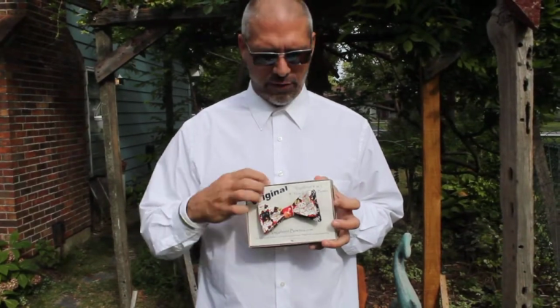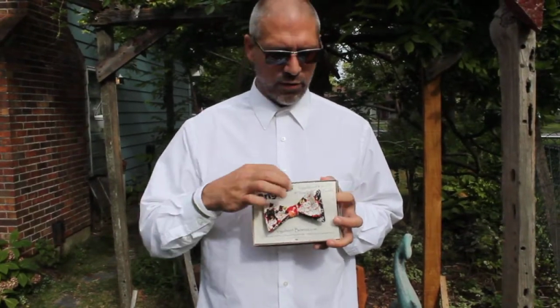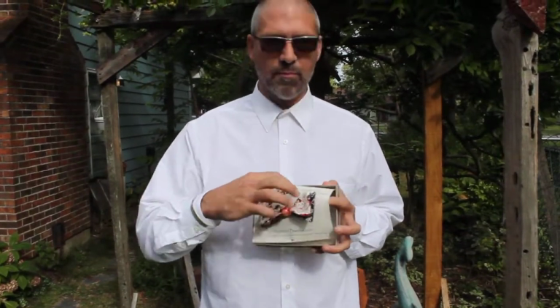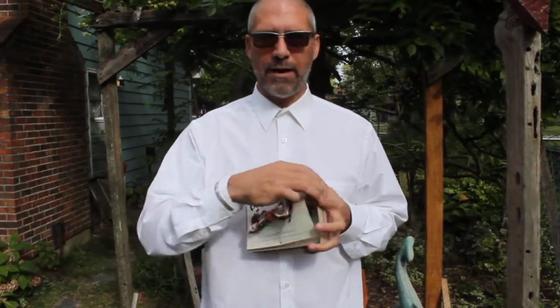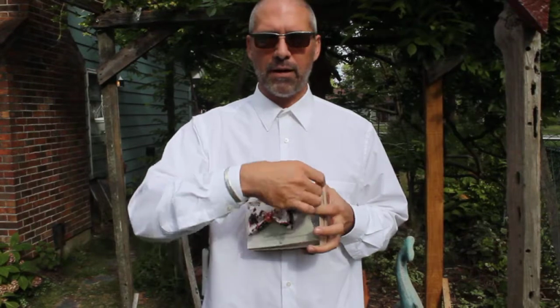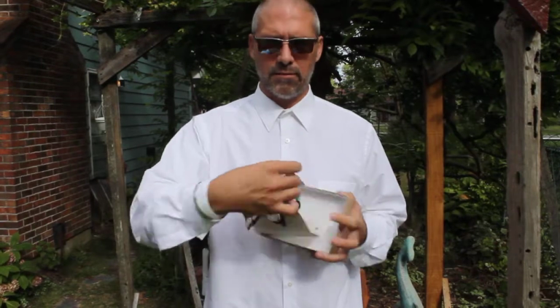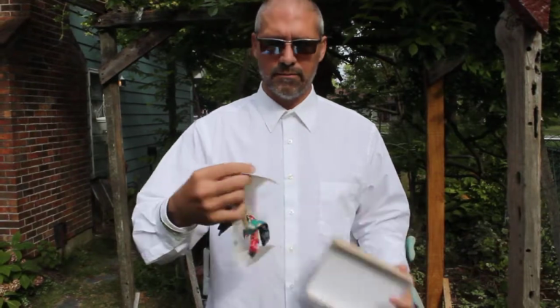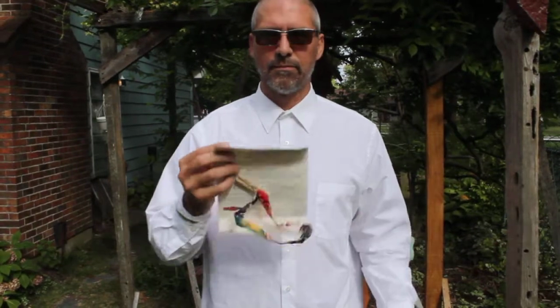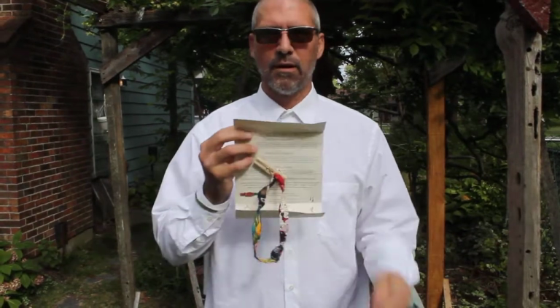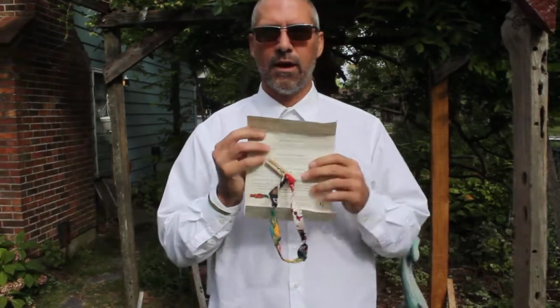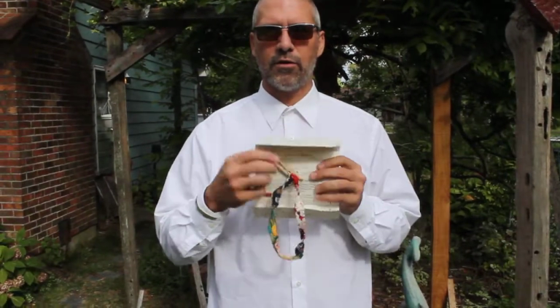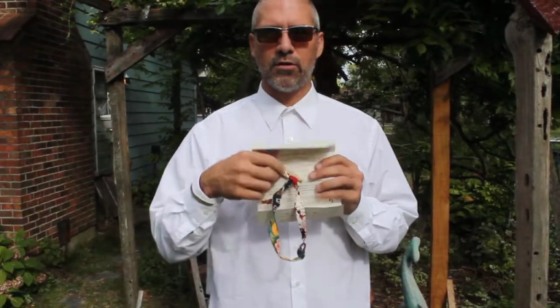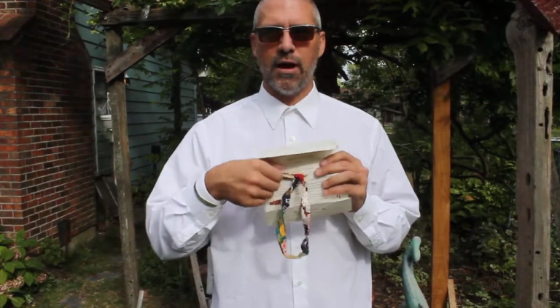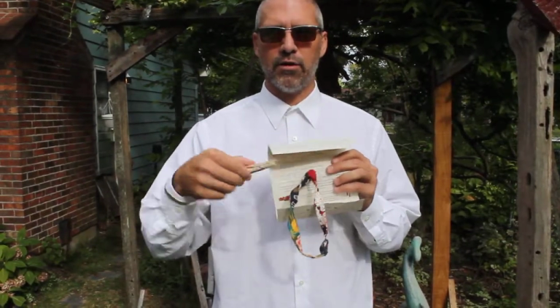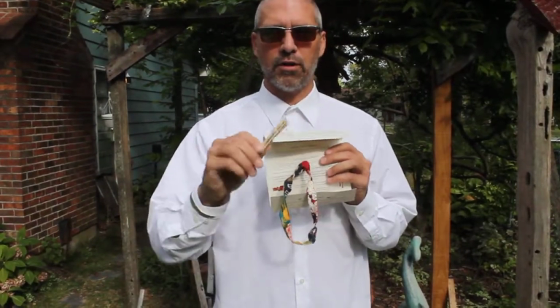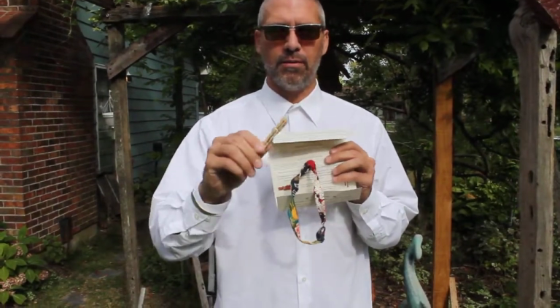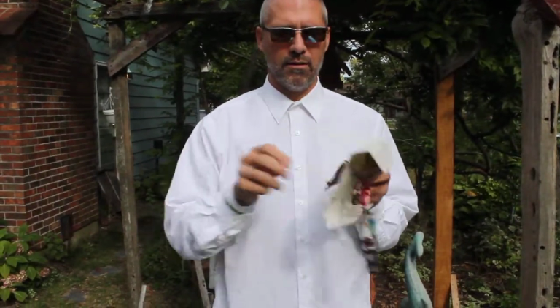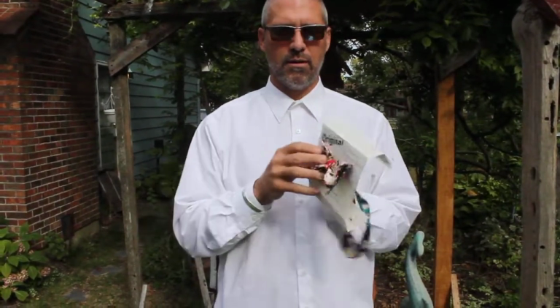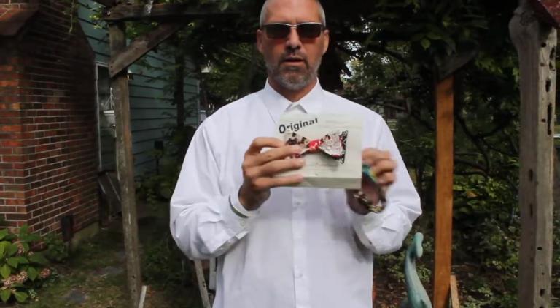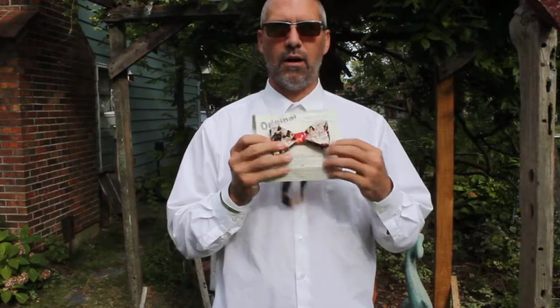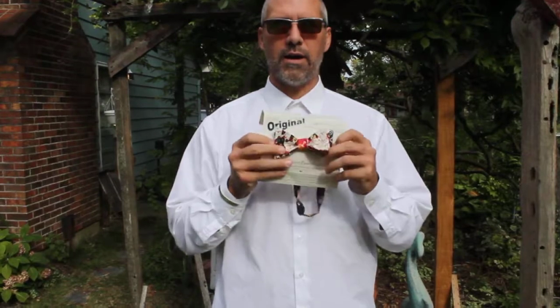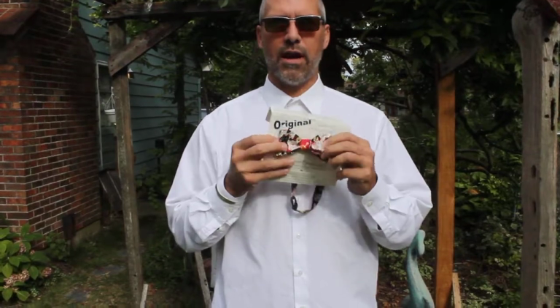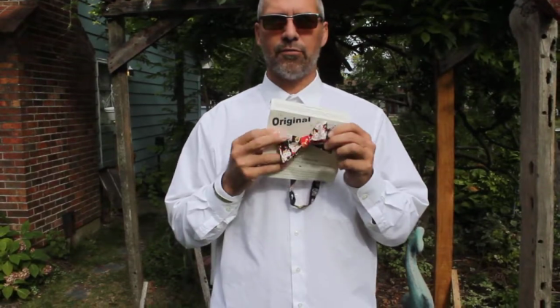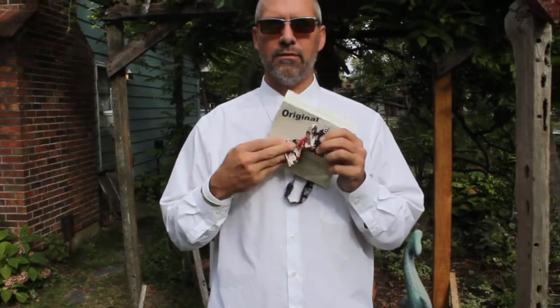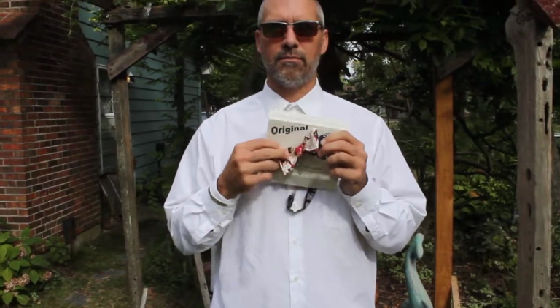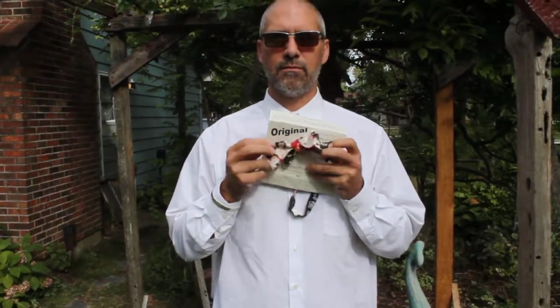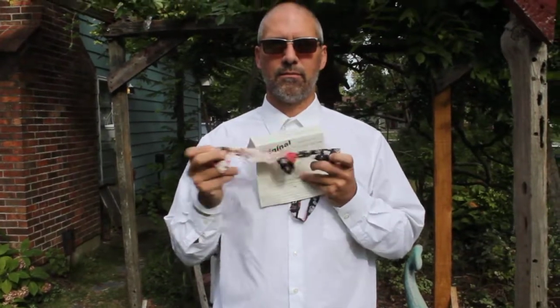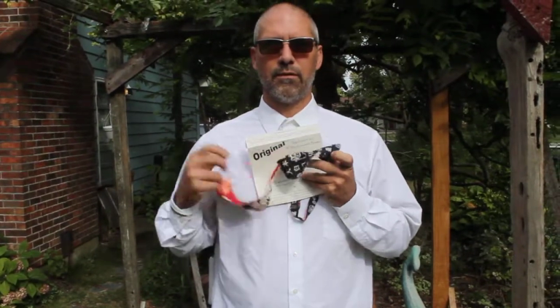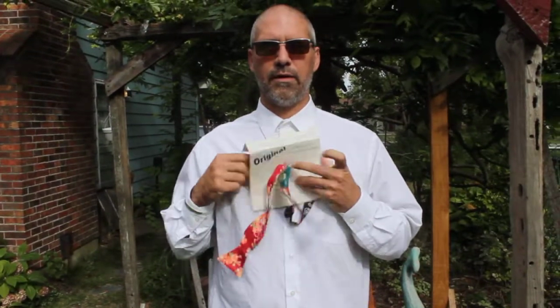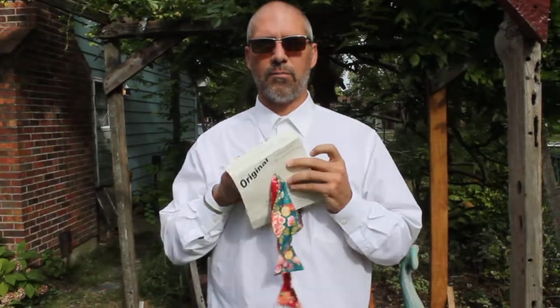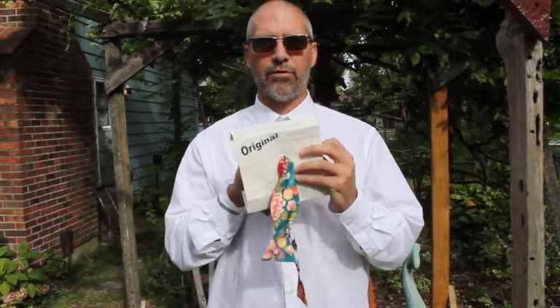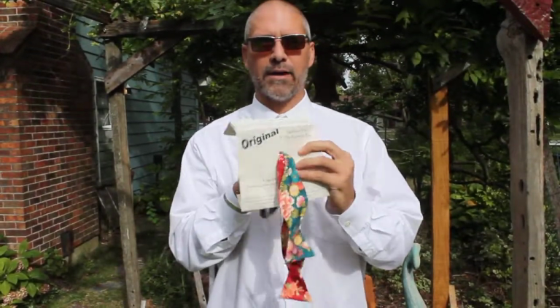First thing you want to do is pop it out of your box, take off your specially designed reusable clip, untie your tie from the front, and then just slip it out through the packaging.